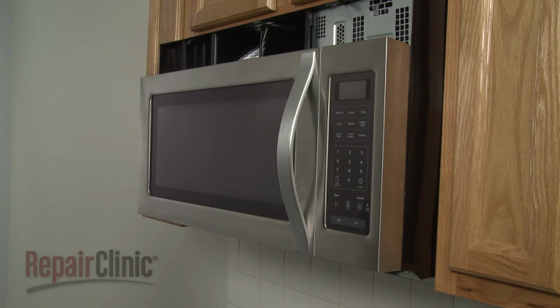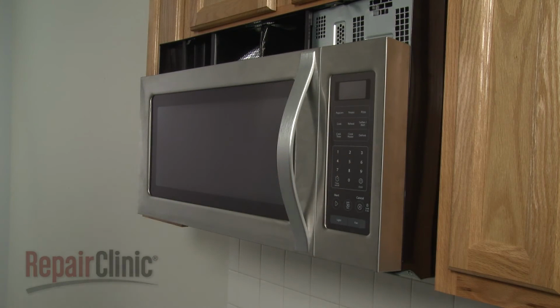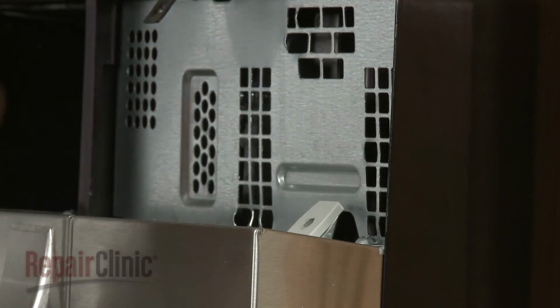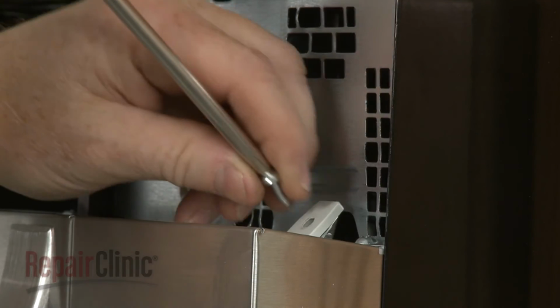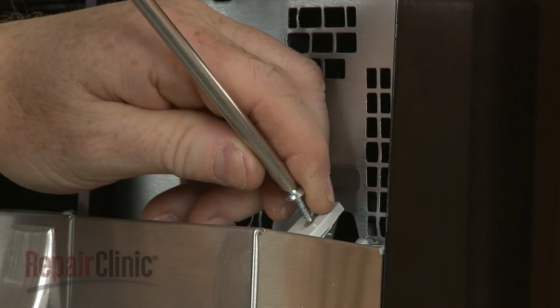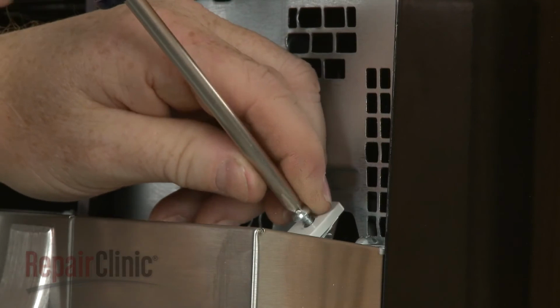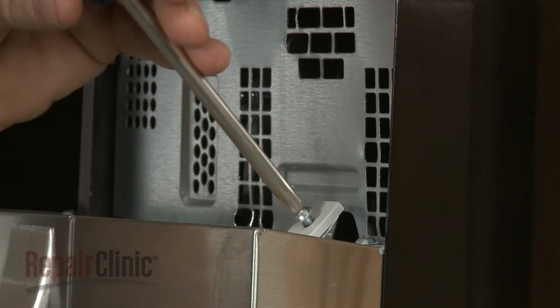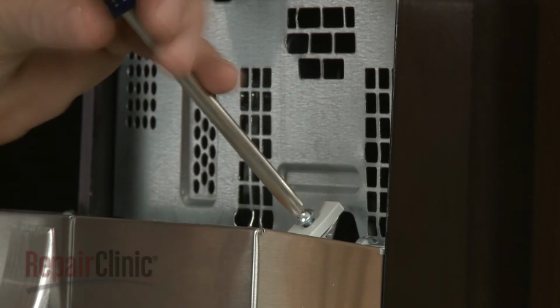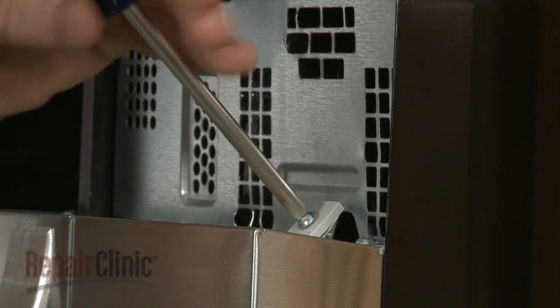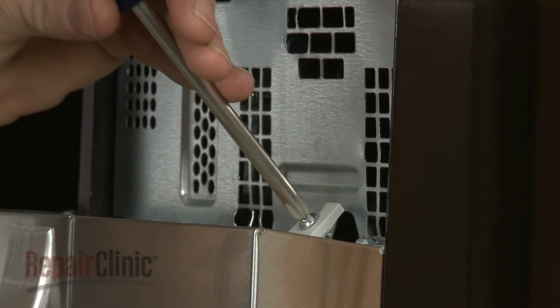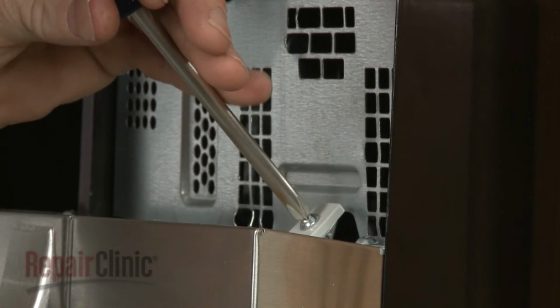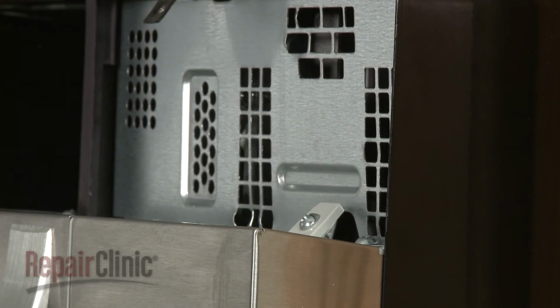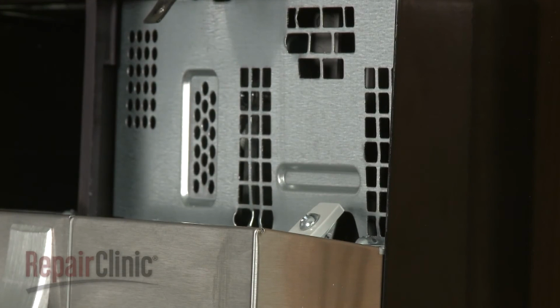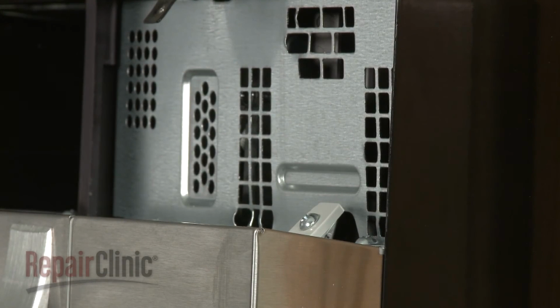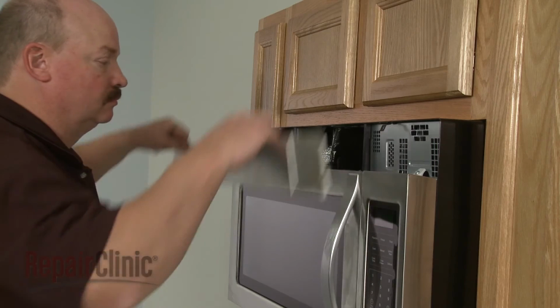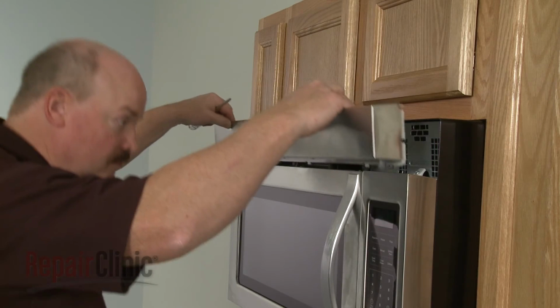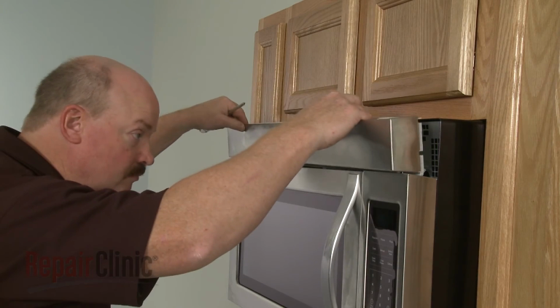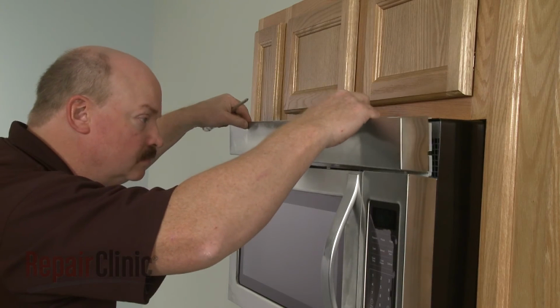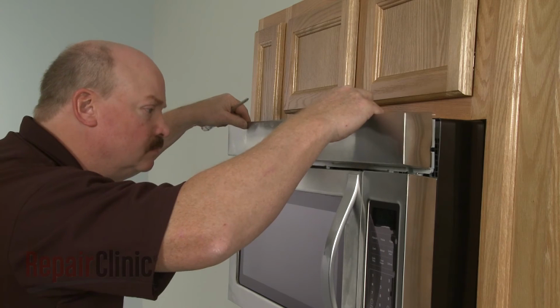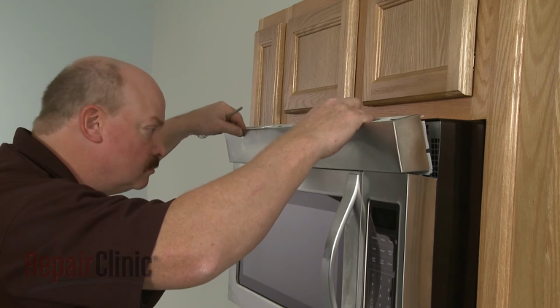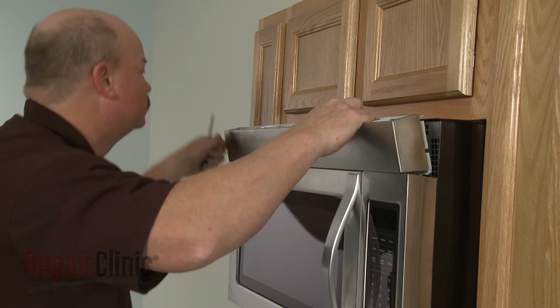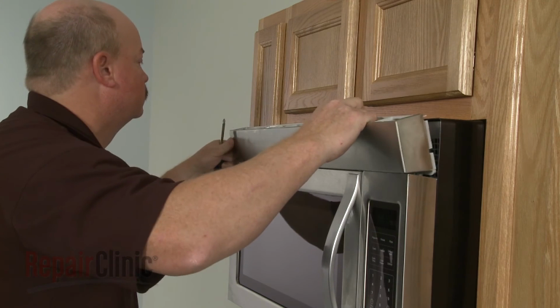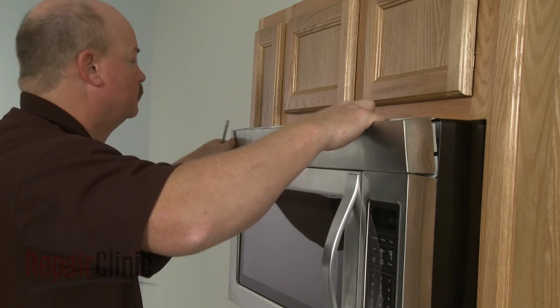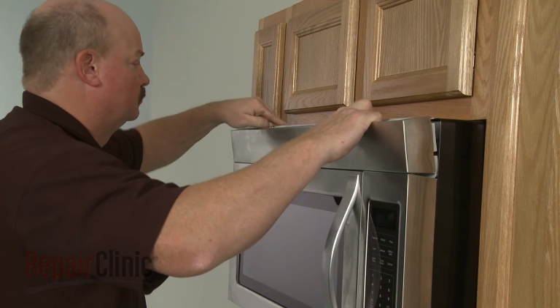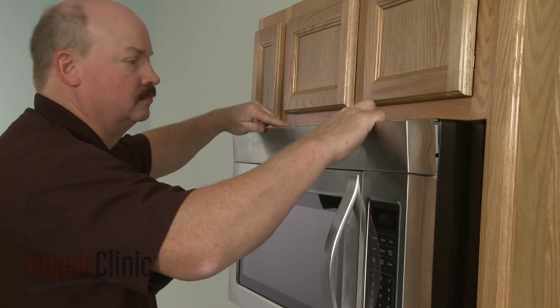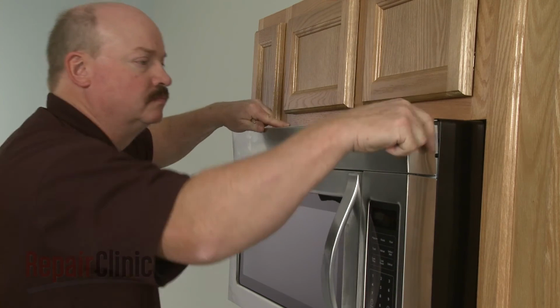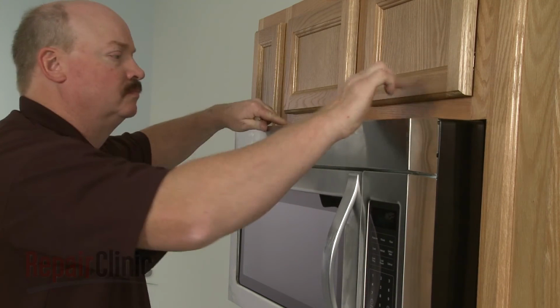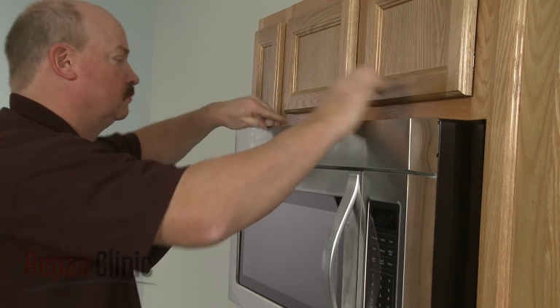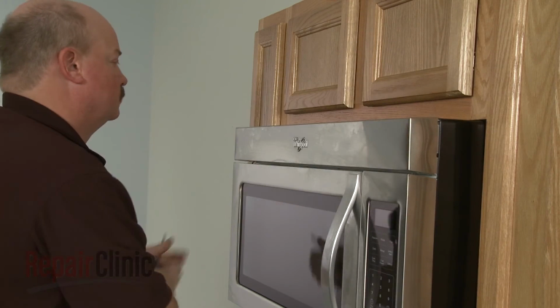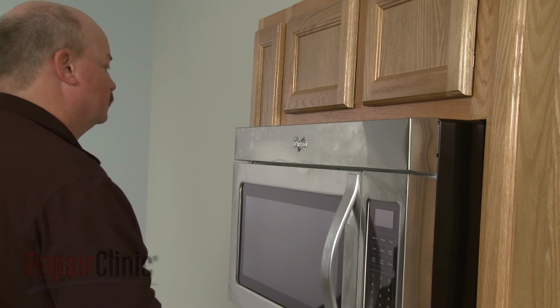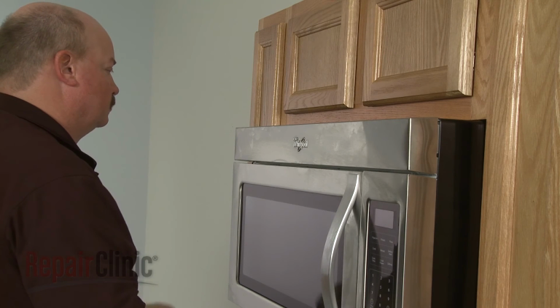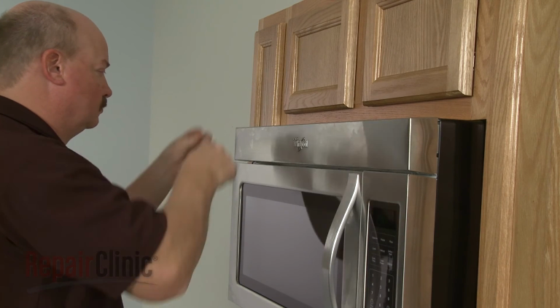Replace the mounting screw to secure. Re-align the grille and snap it into place, then re-thread the screws to secure.